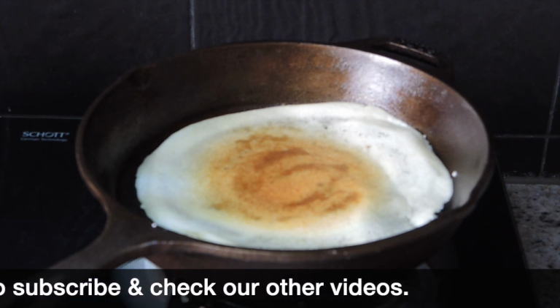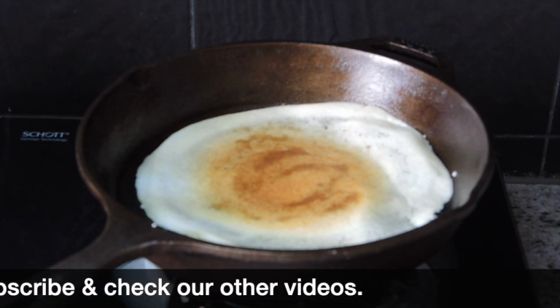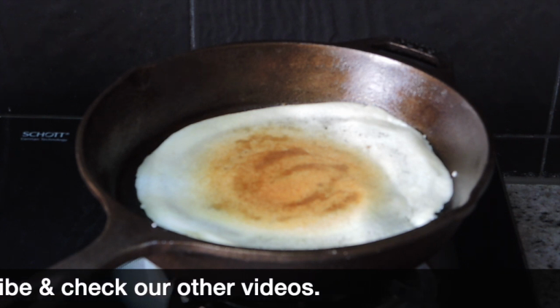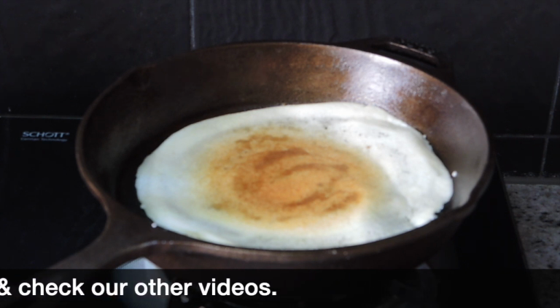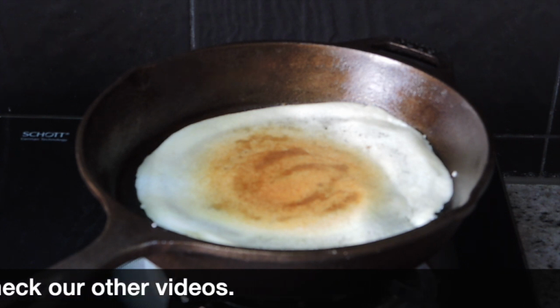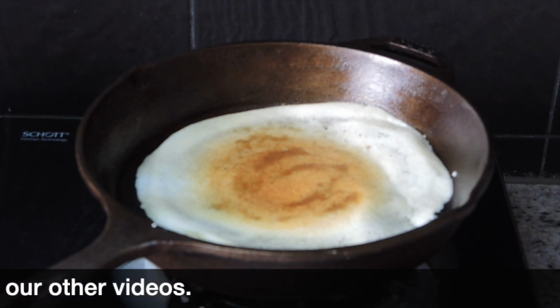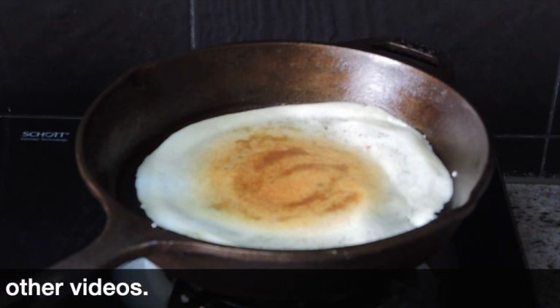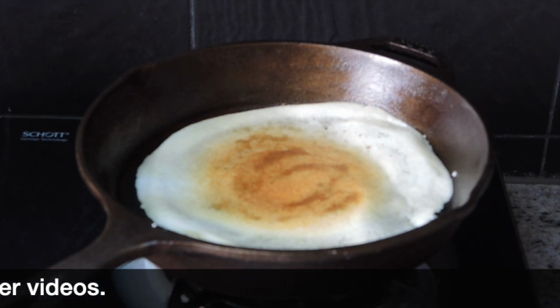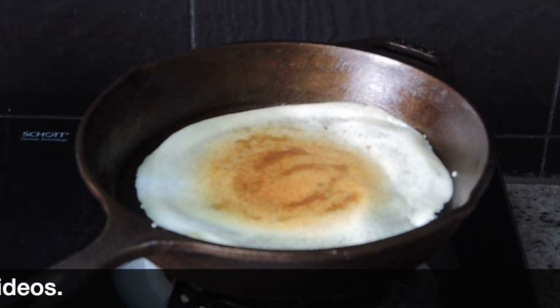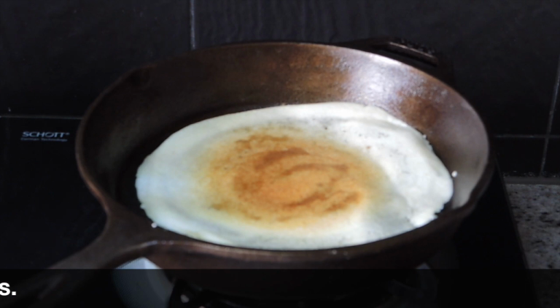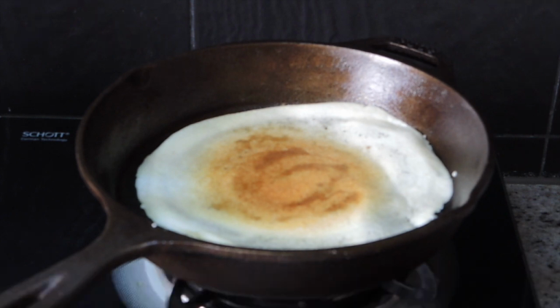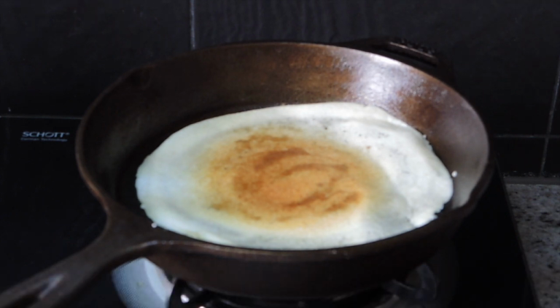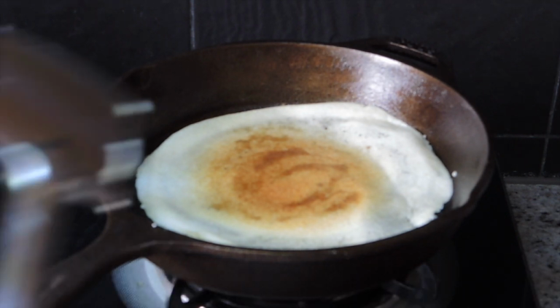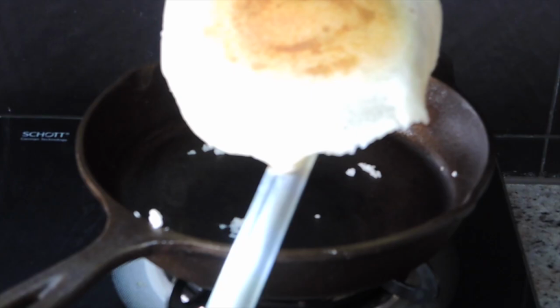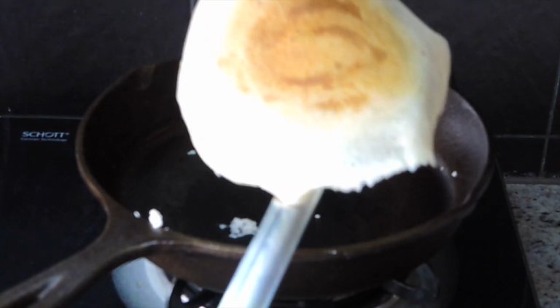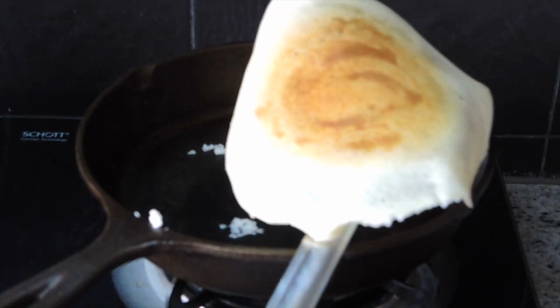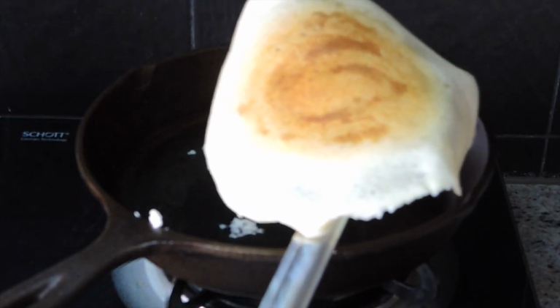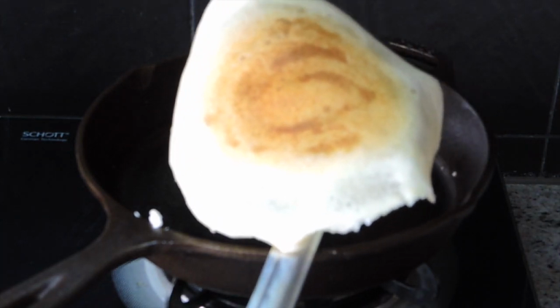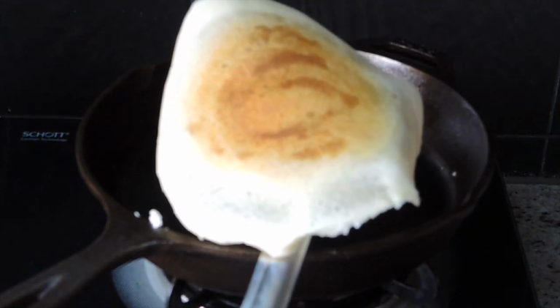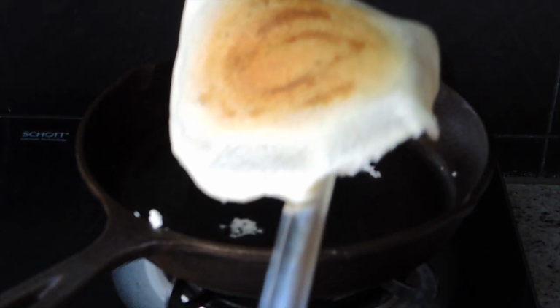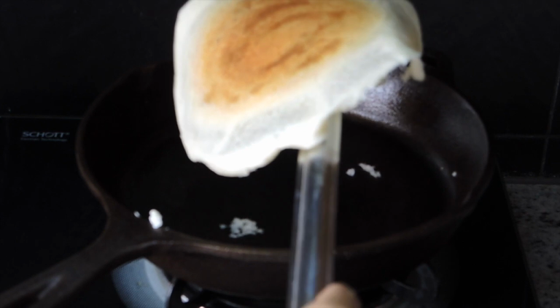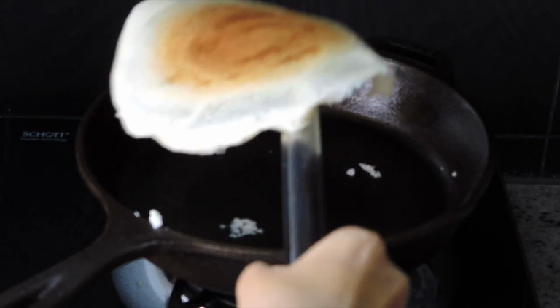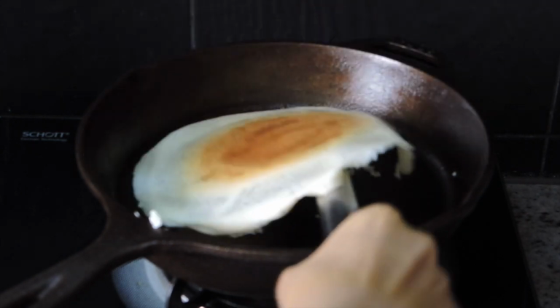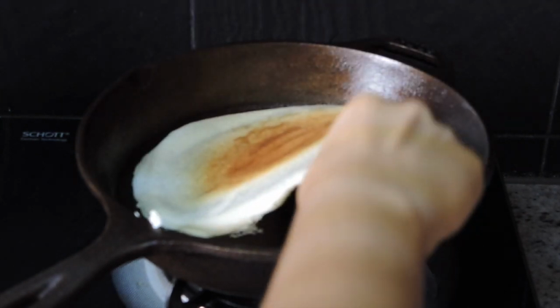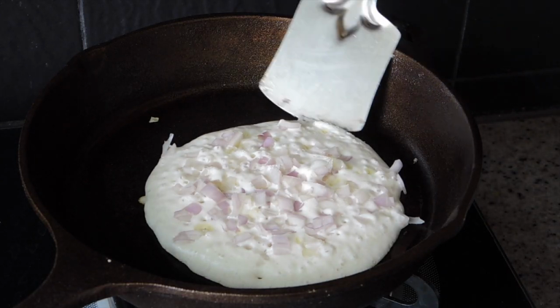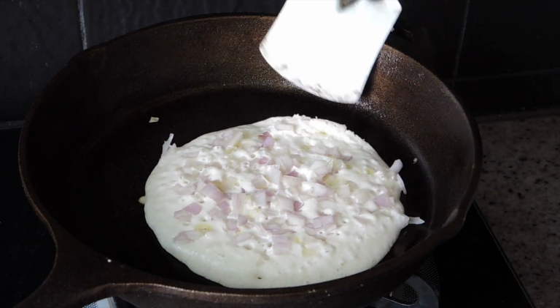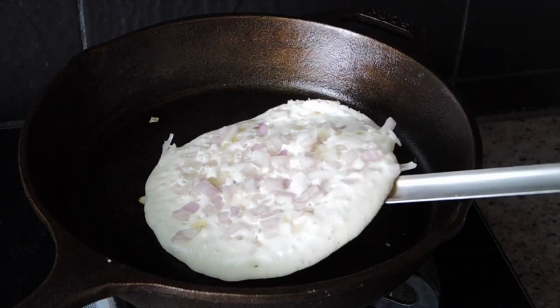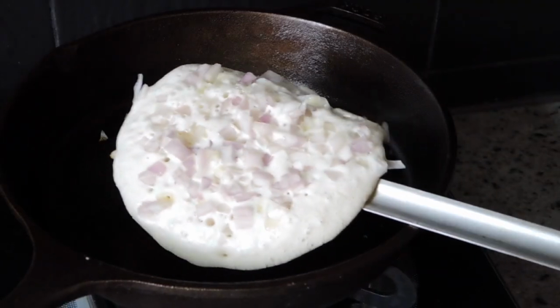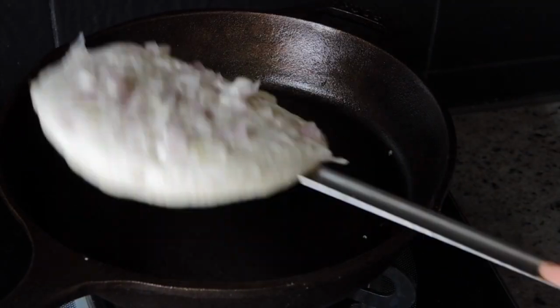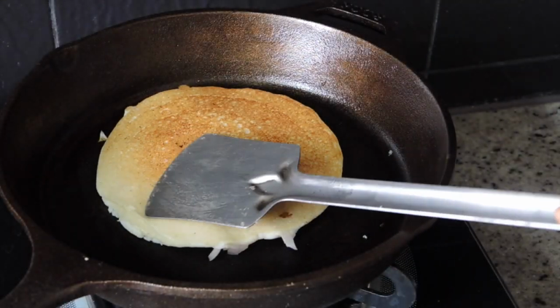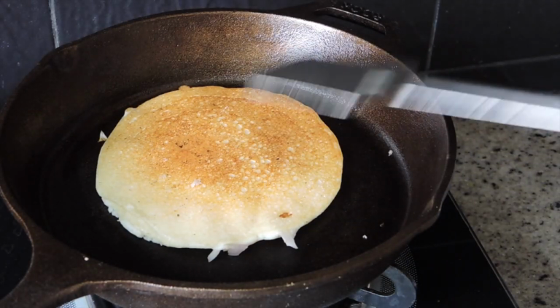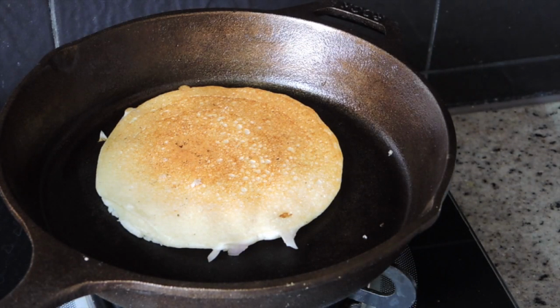Once you make the perfect dosa on cast iron, you won't want to go back to a non-stick pan. As you can see, this dosa is perfect. I tried it on this pan too and it also came out absolutely perfect.